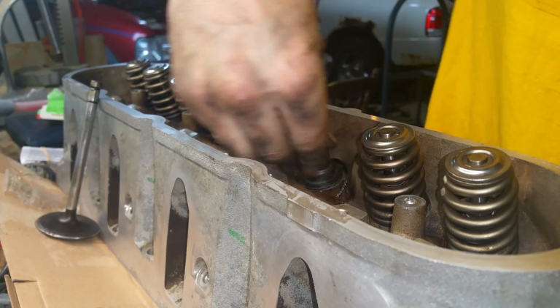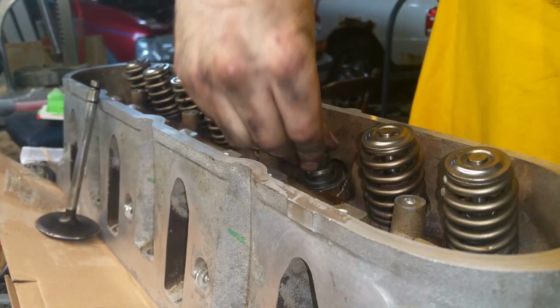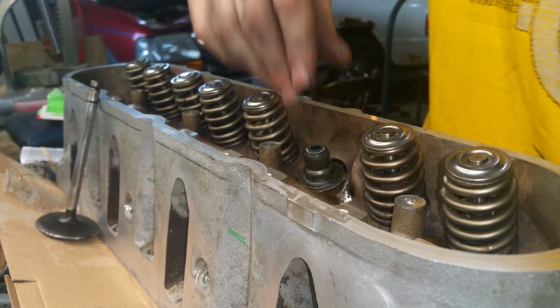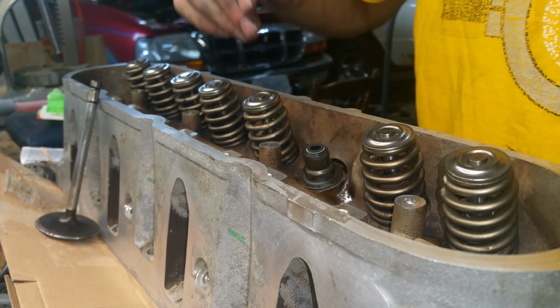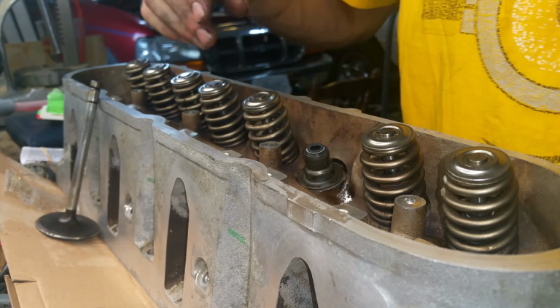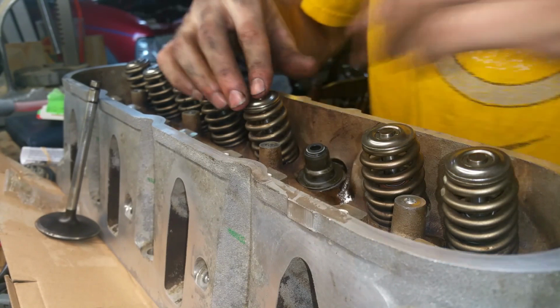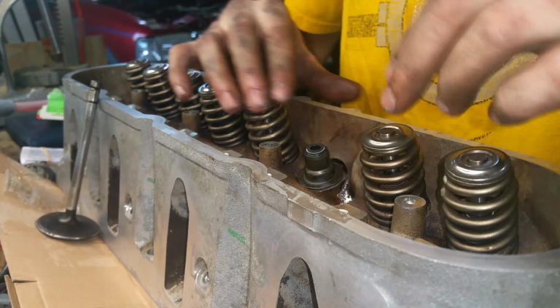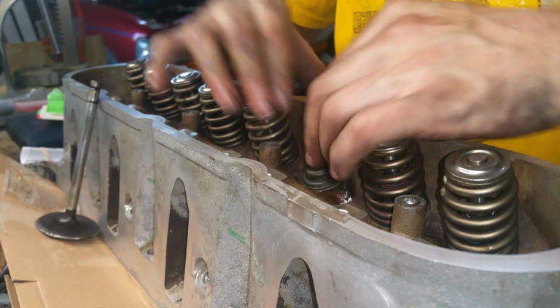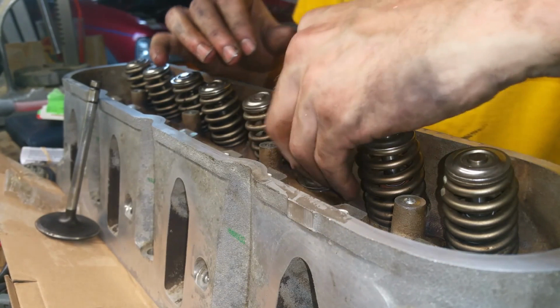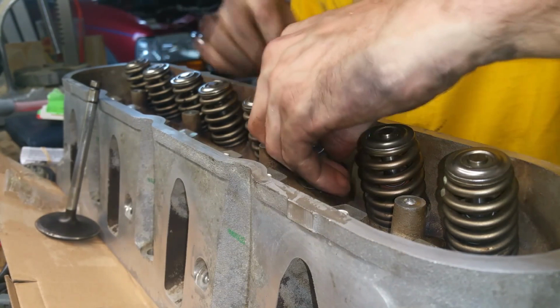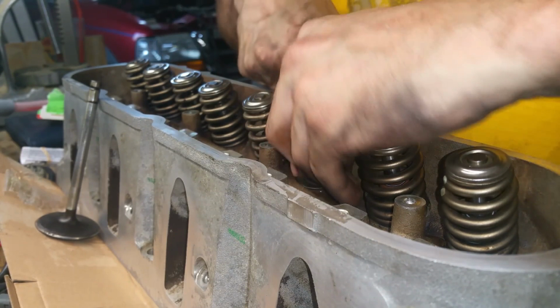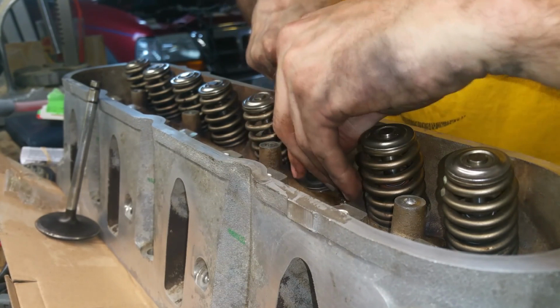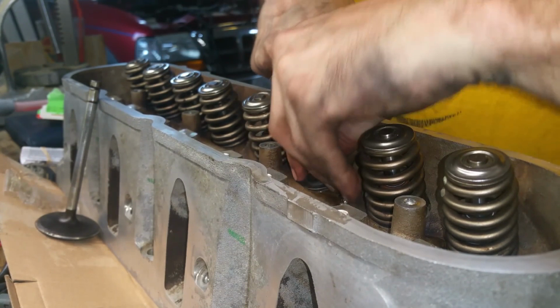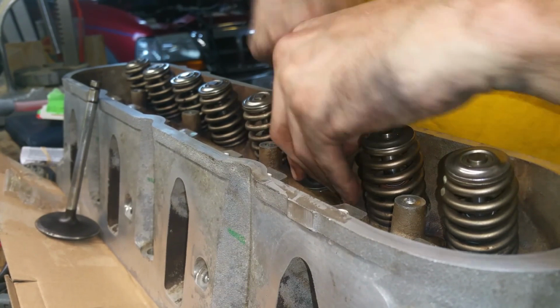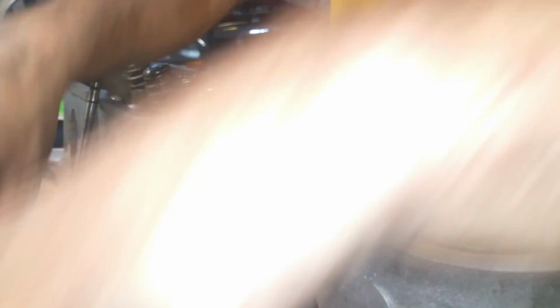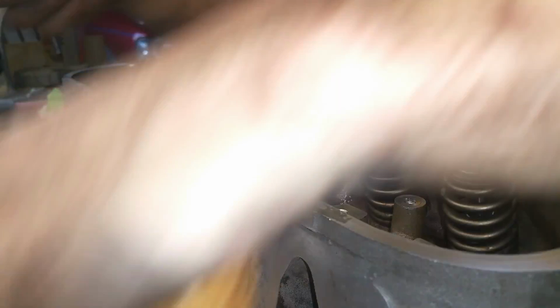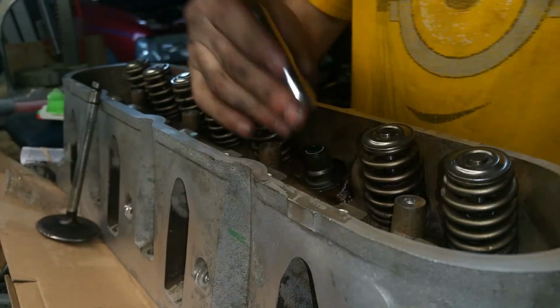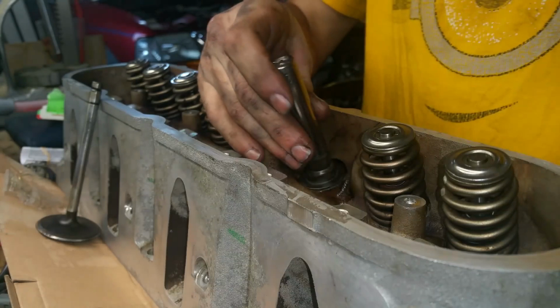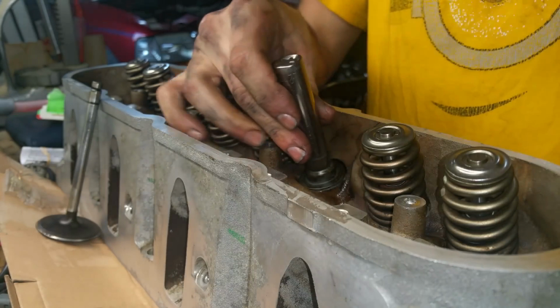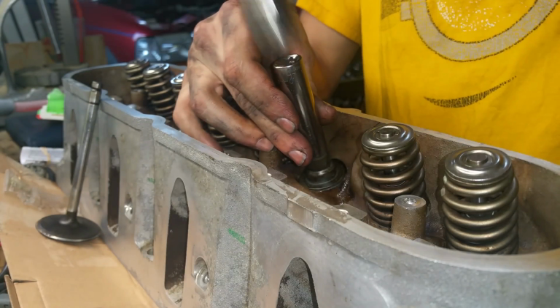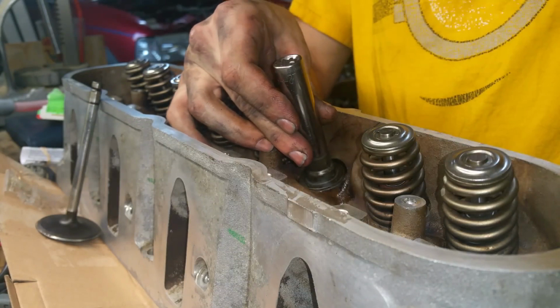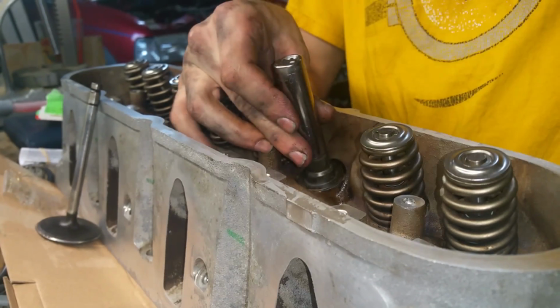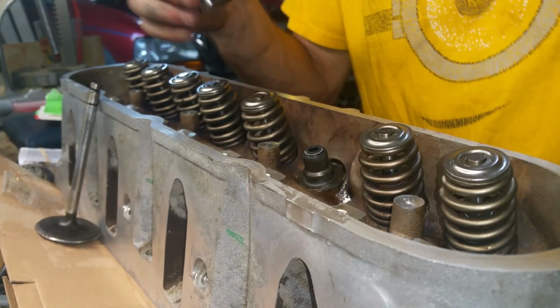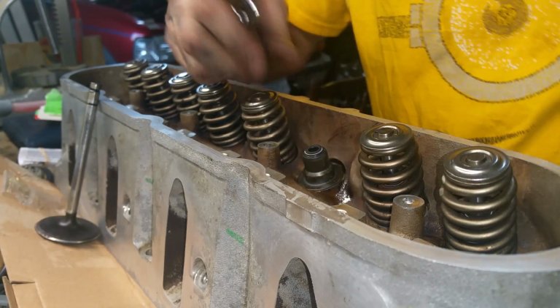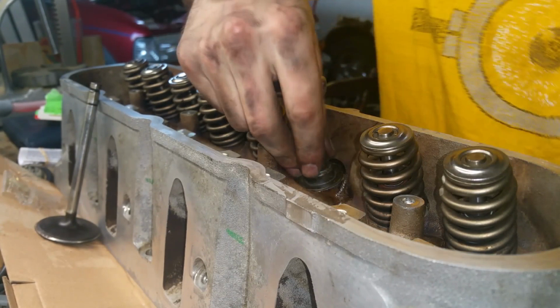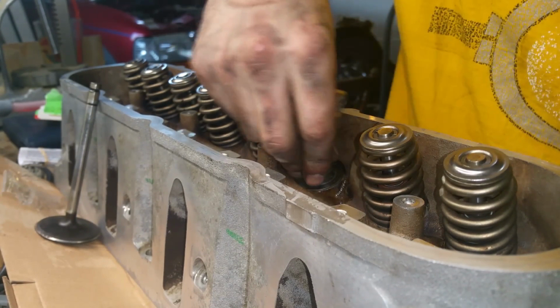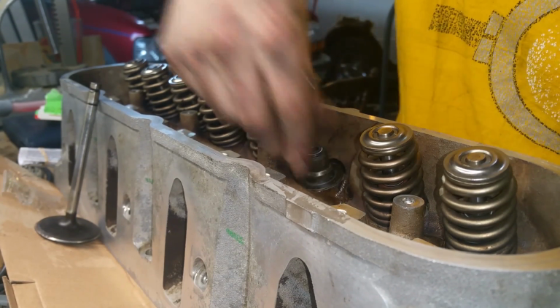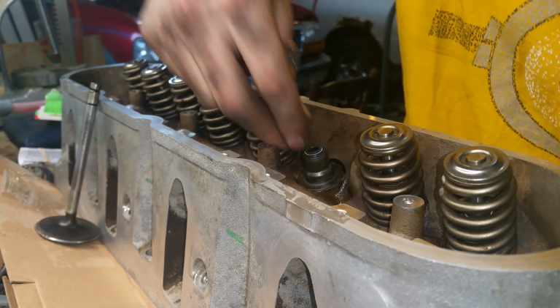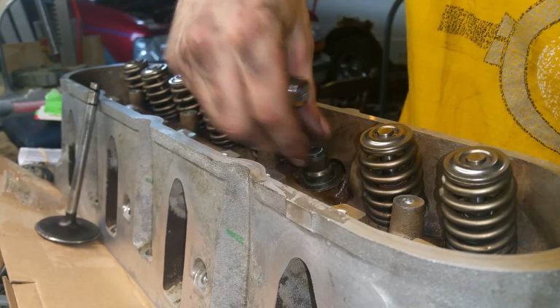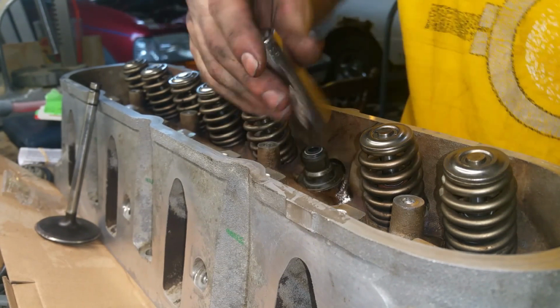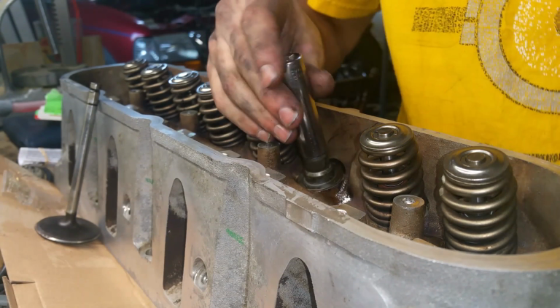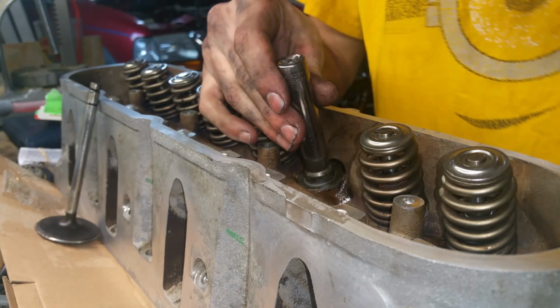That's an exhaust valve — the exhaust valve is red. Some are harder to get on than others. A little tap and it should be good.